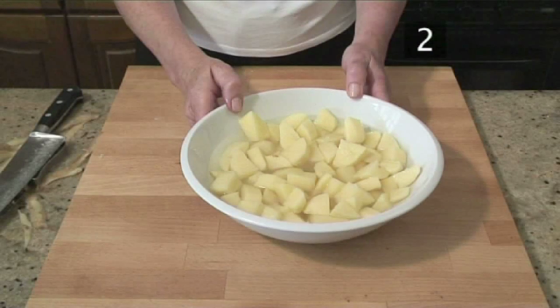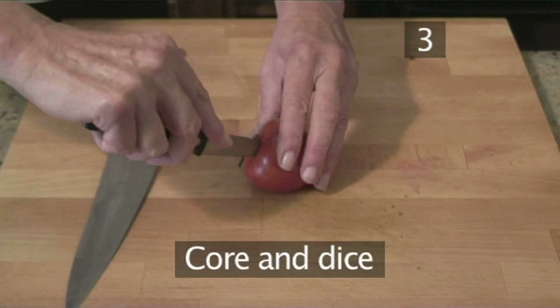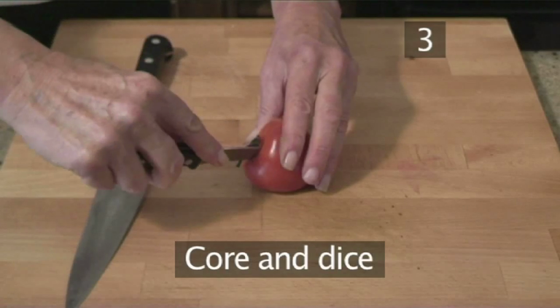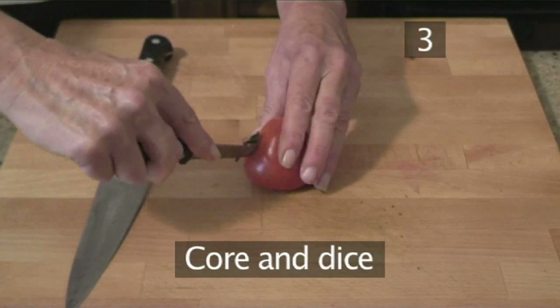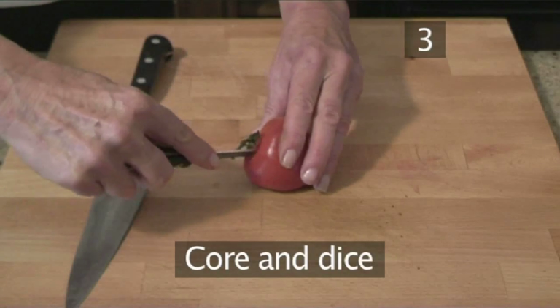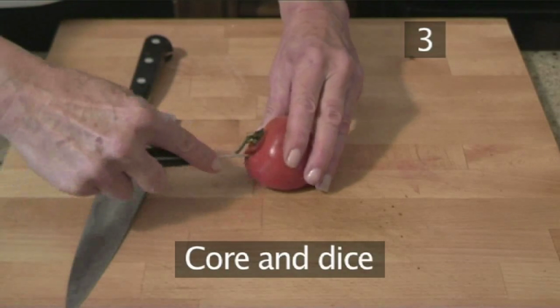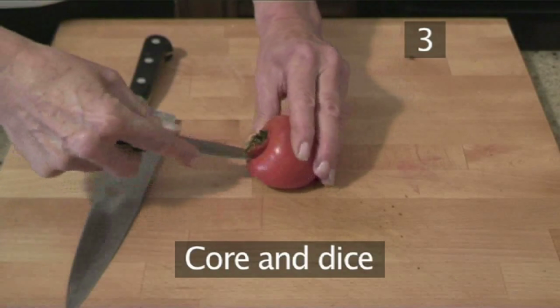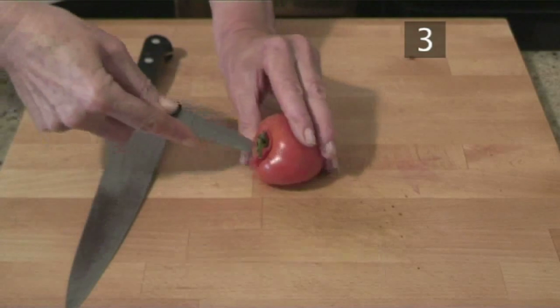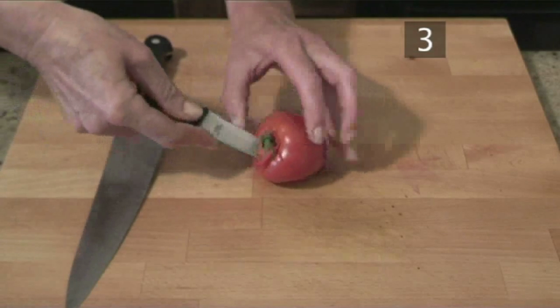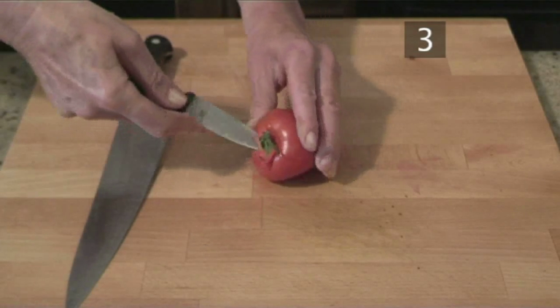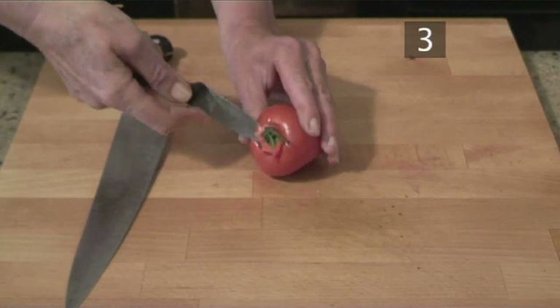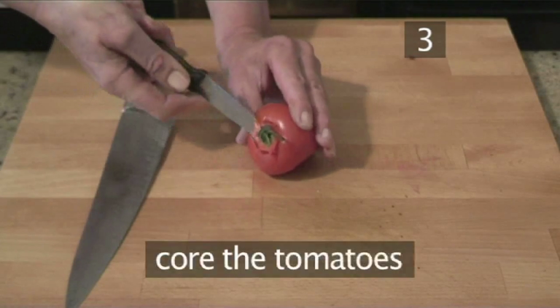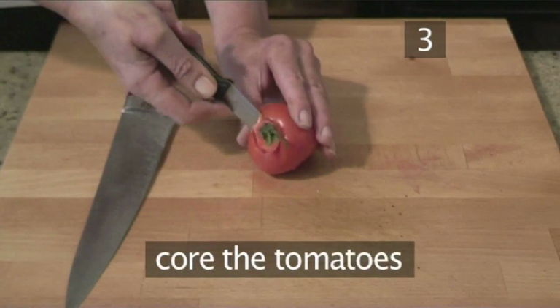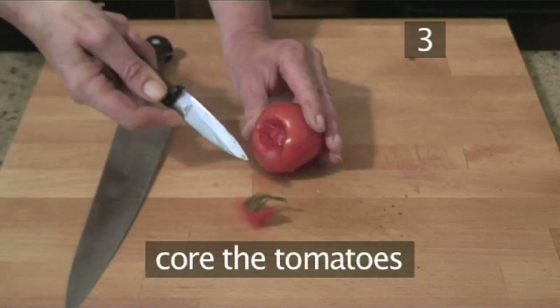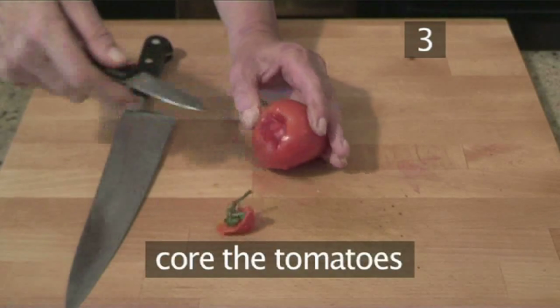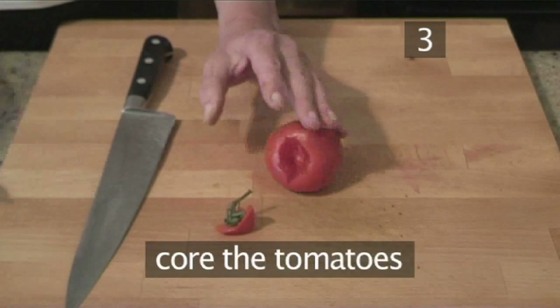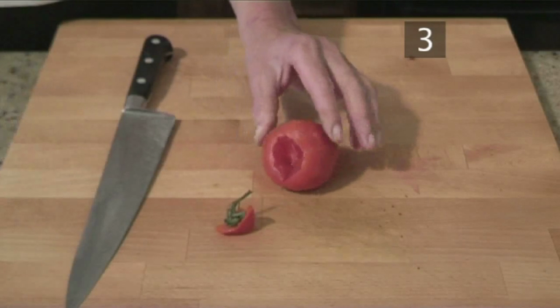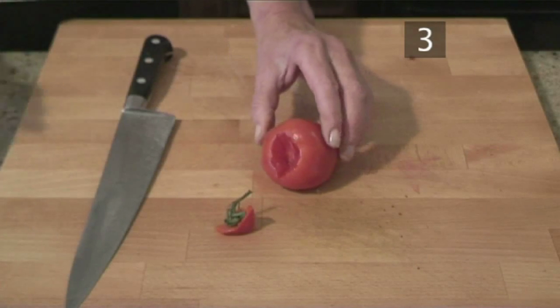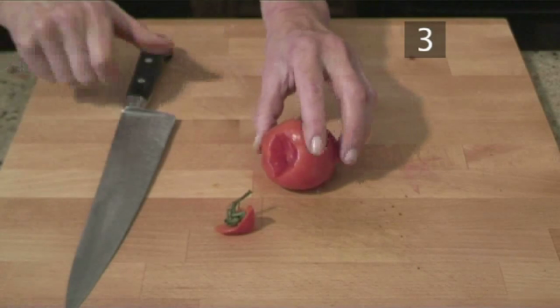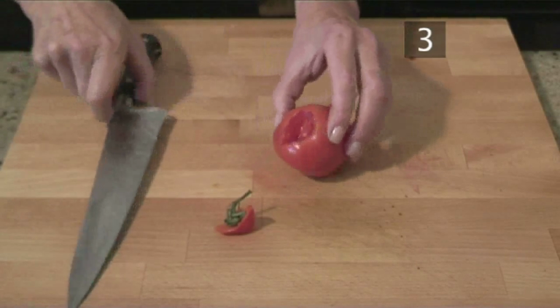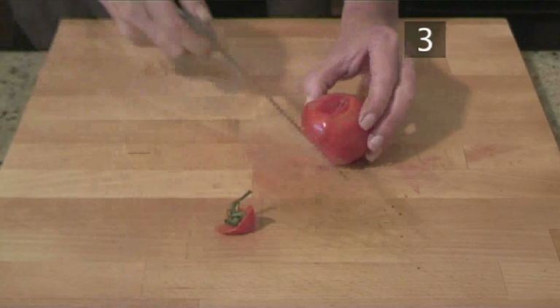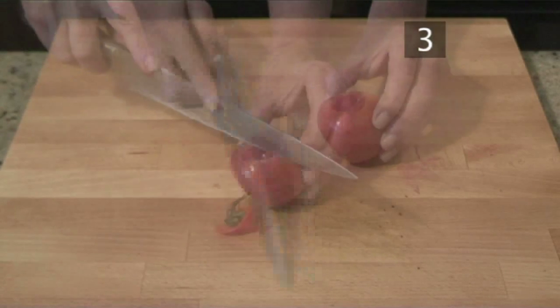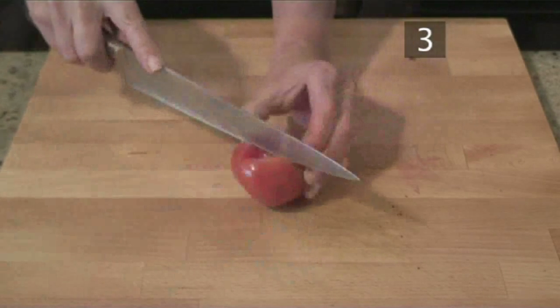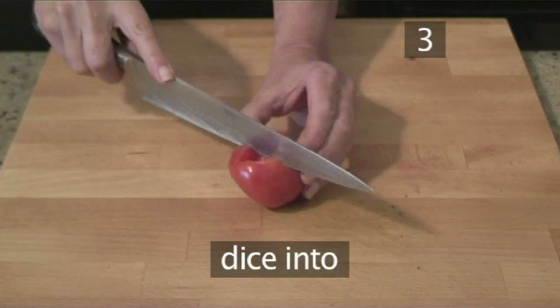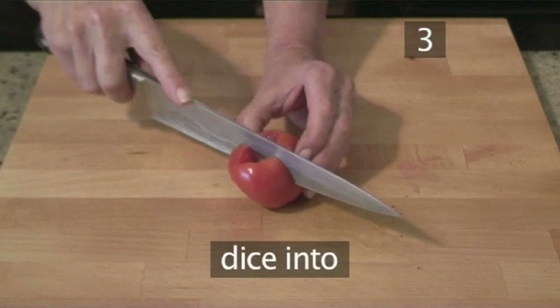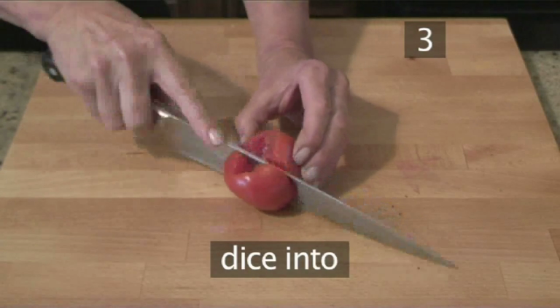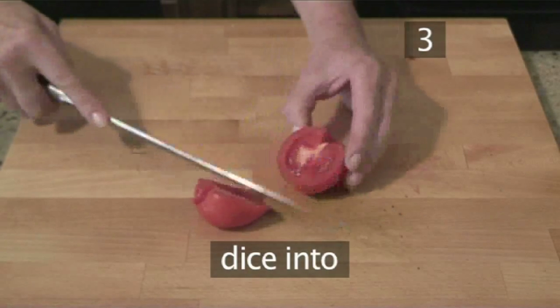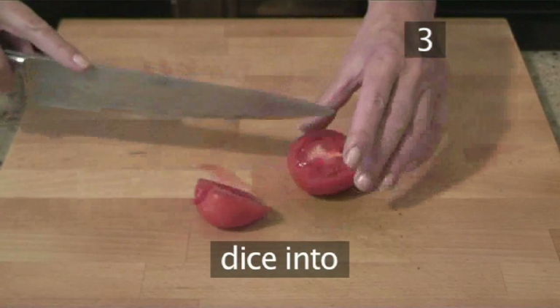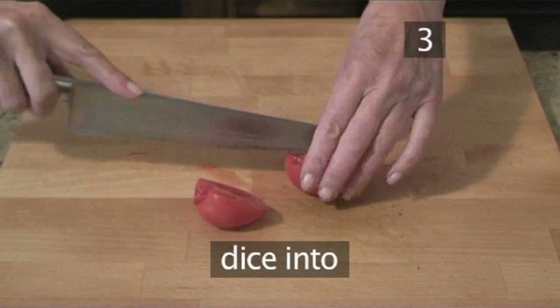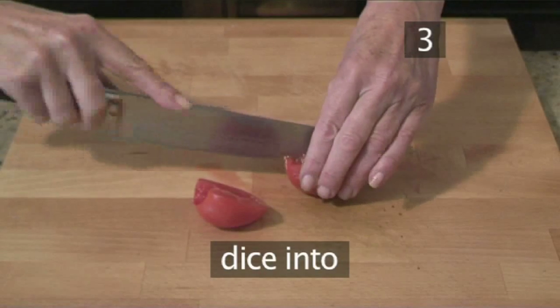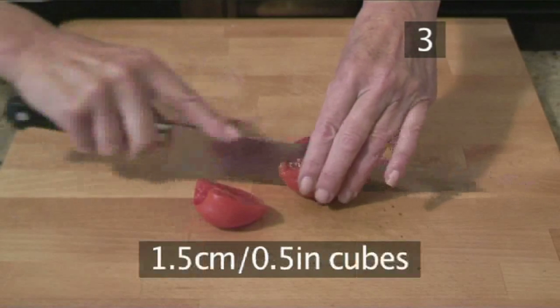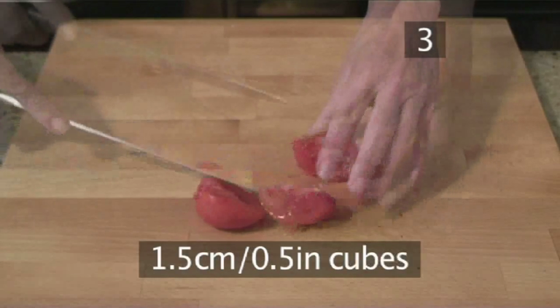Step 3: Core and dice. Core your tomatoes, then also dice them into small 1.5cm cubes.